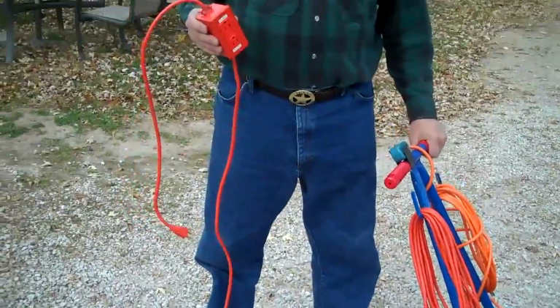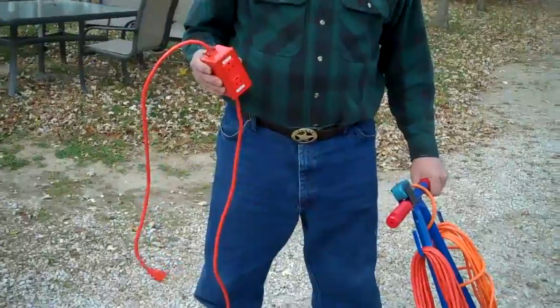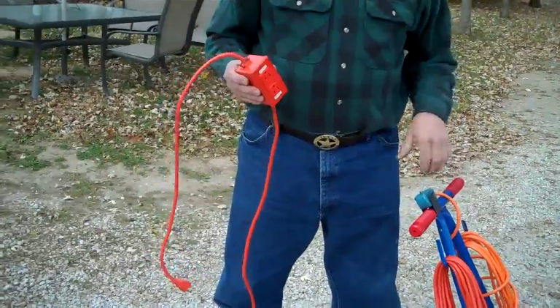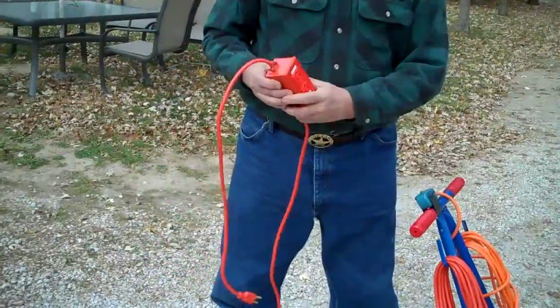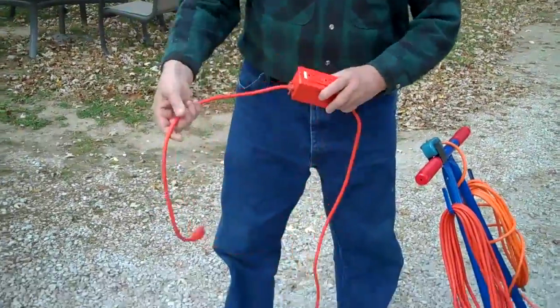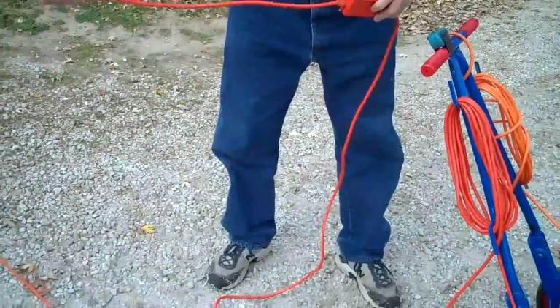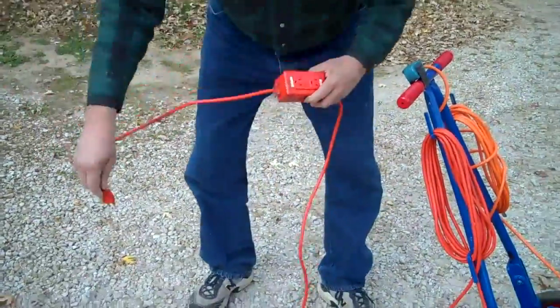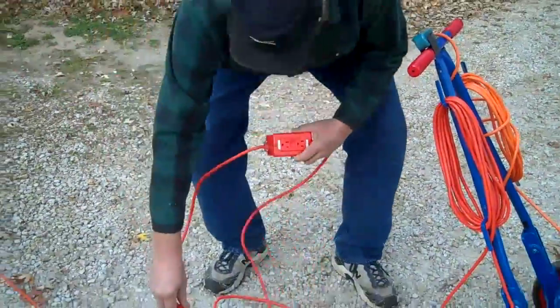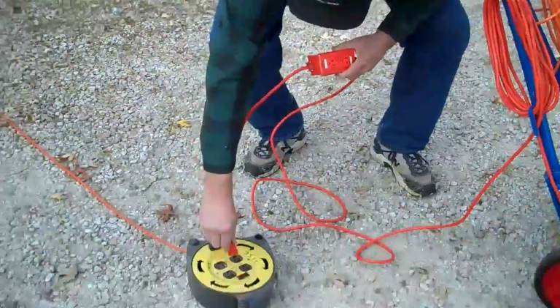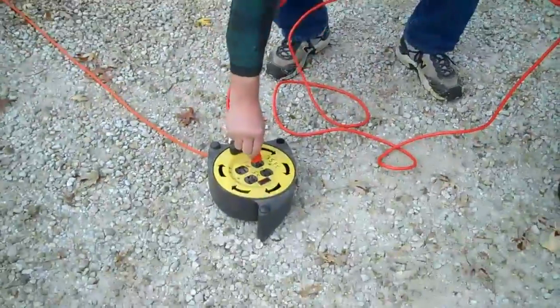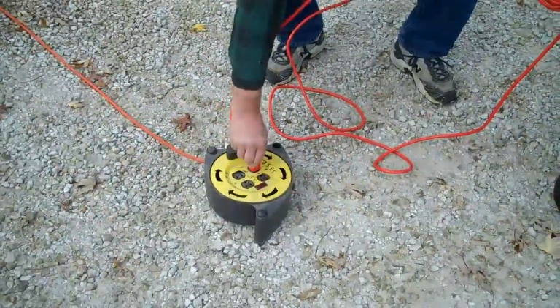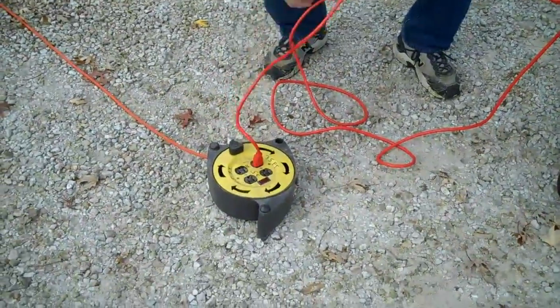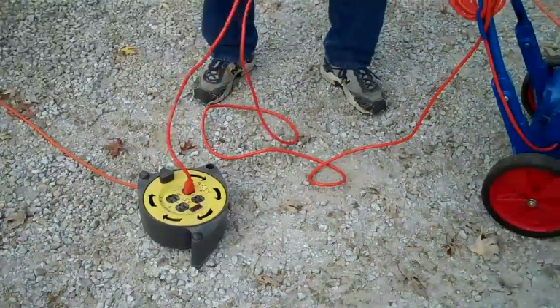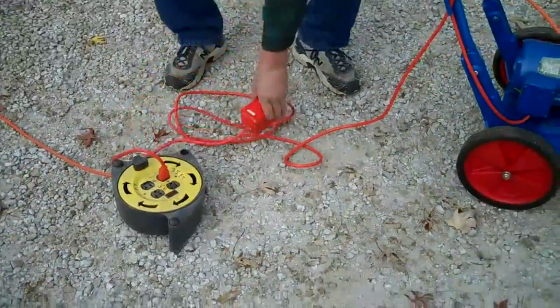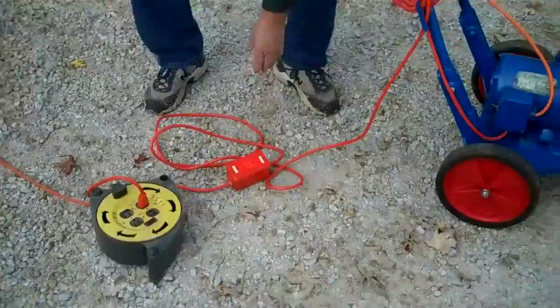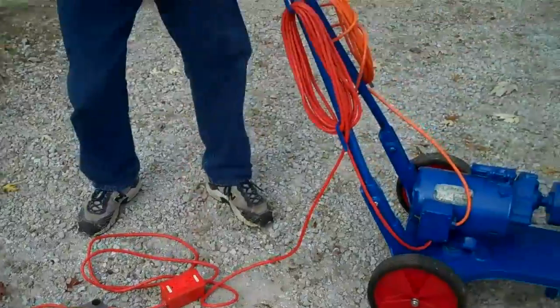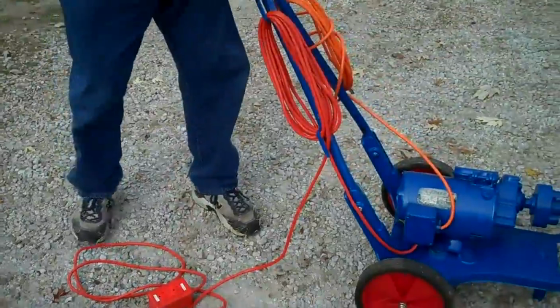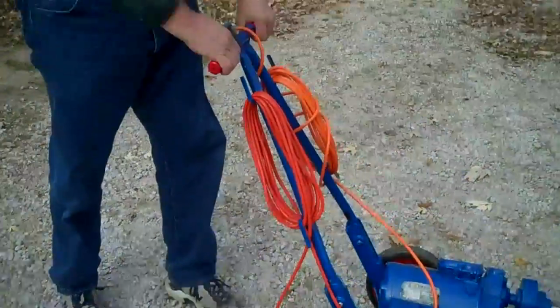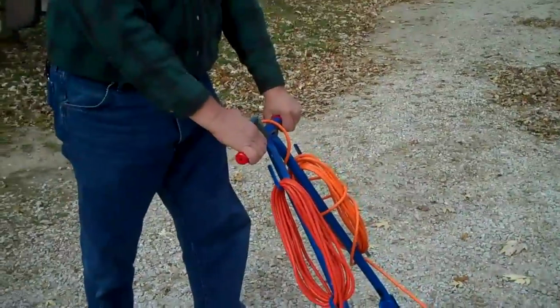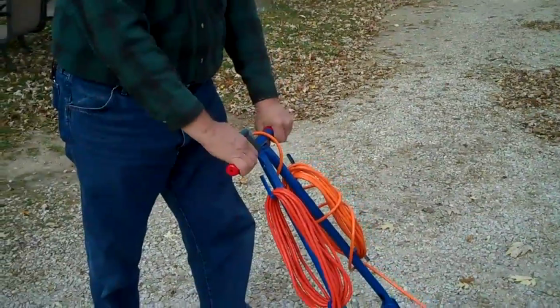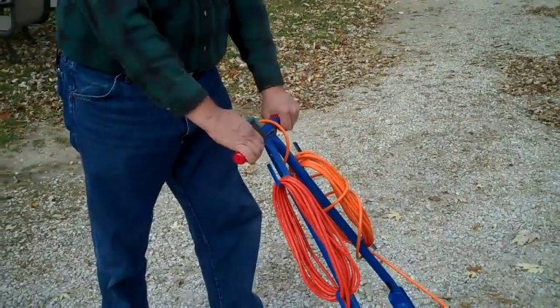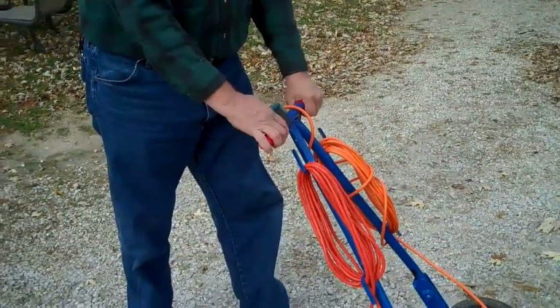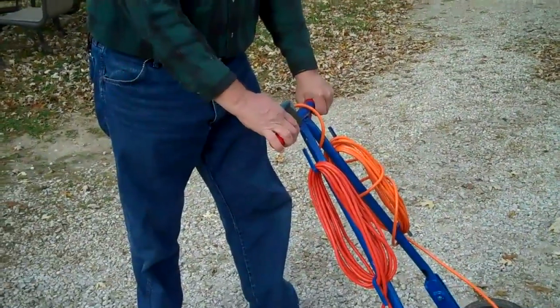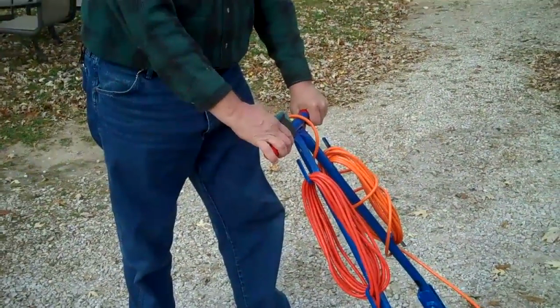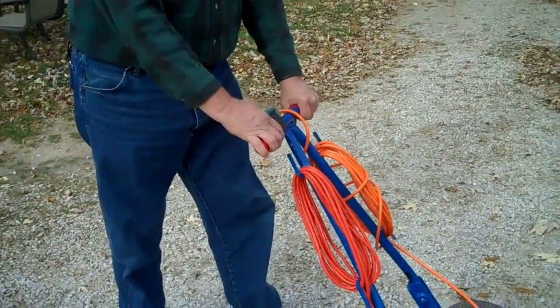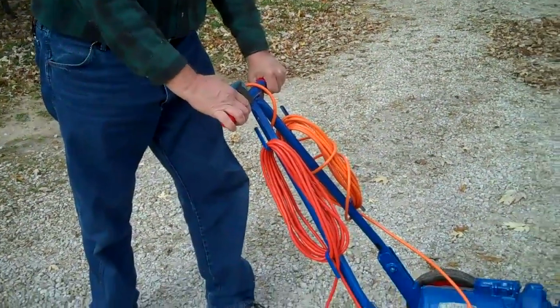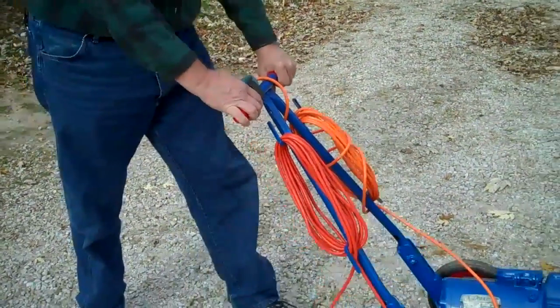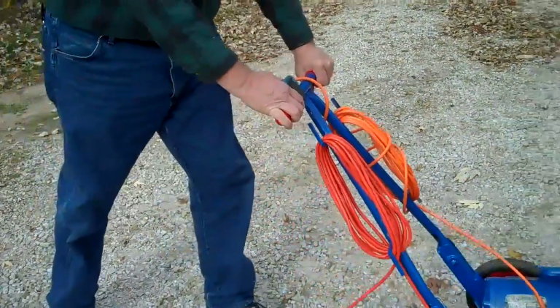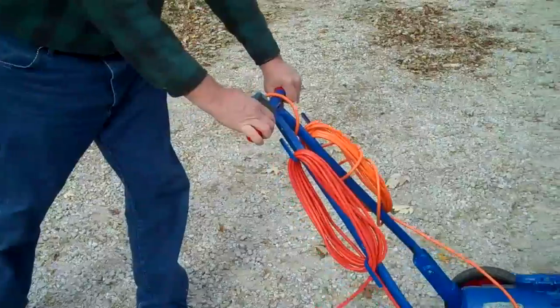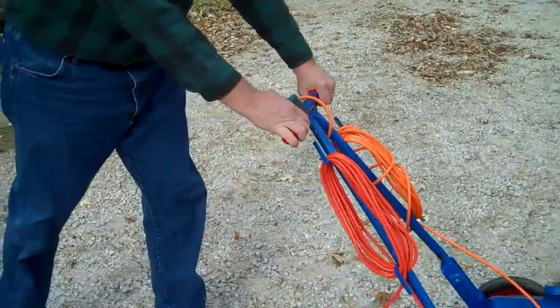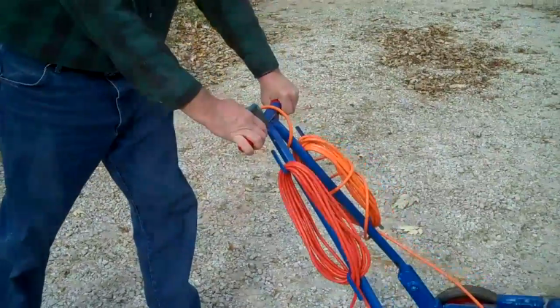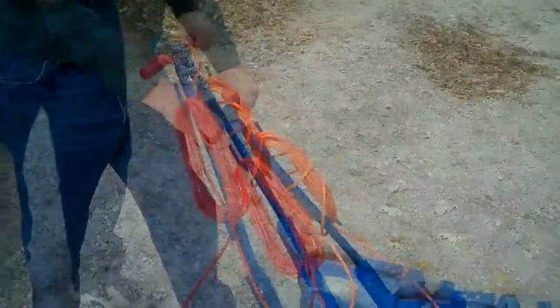He's got the ground fault protected cord which keeps you from getting electrocuted. You plug it in and set that down, and on the handle is a handy little push button which stops and starts the machine.